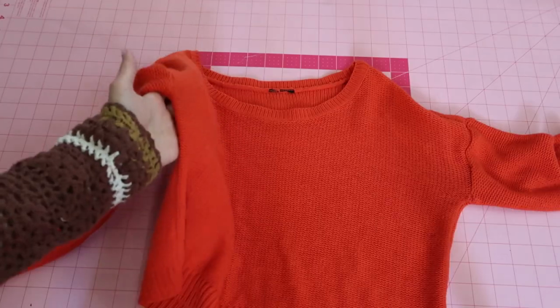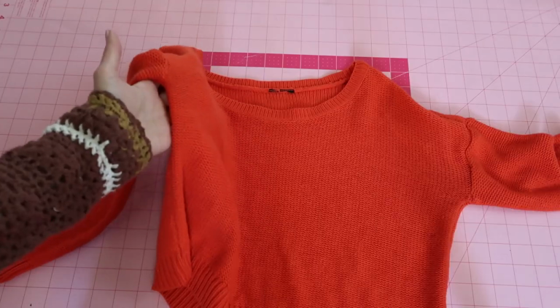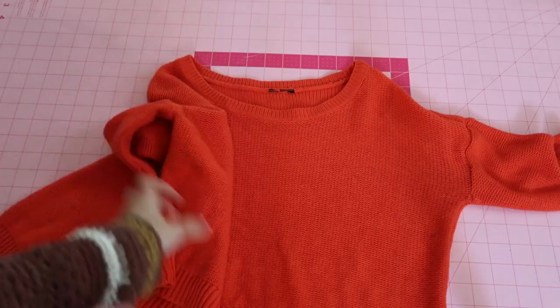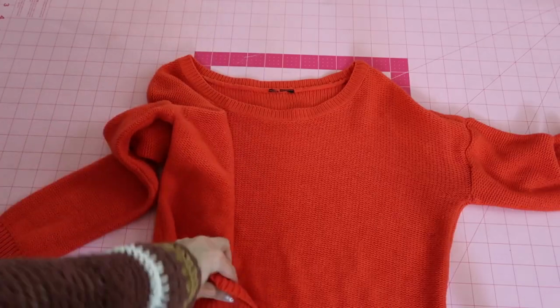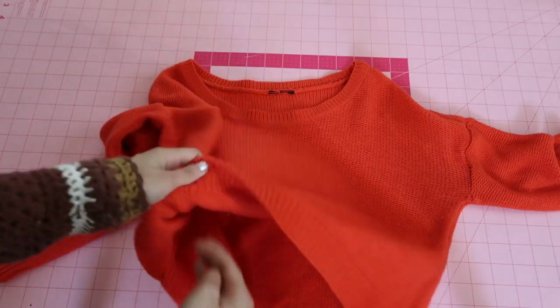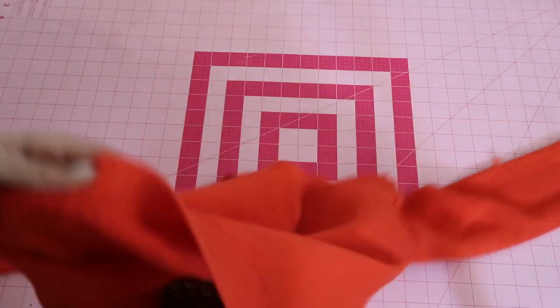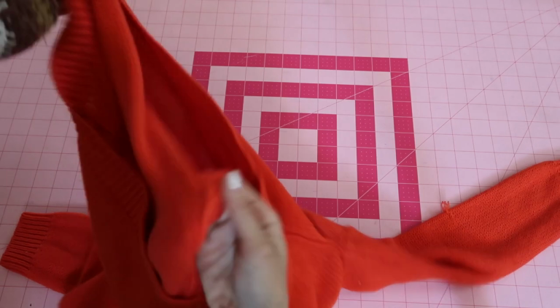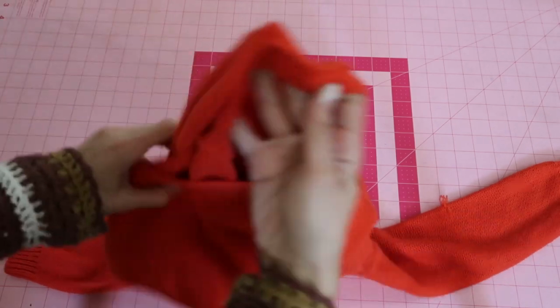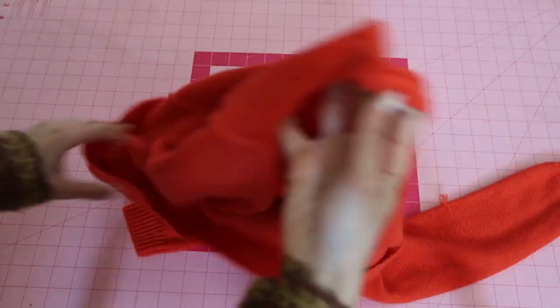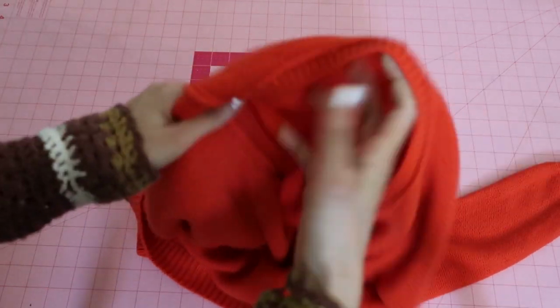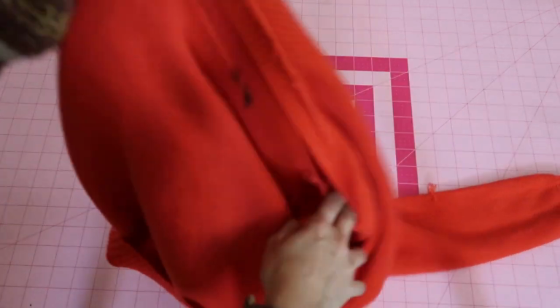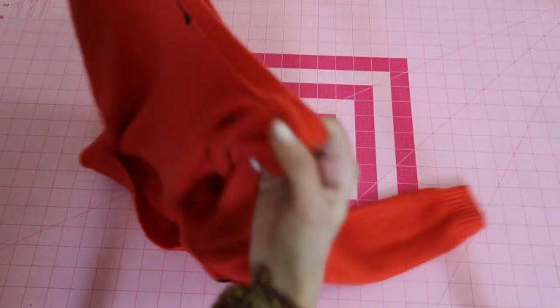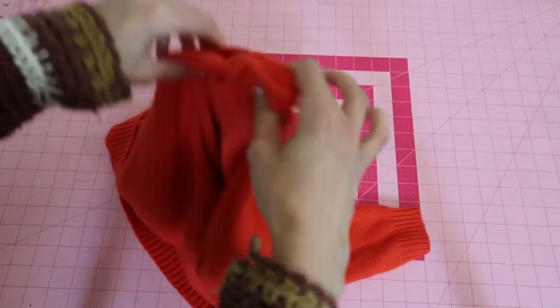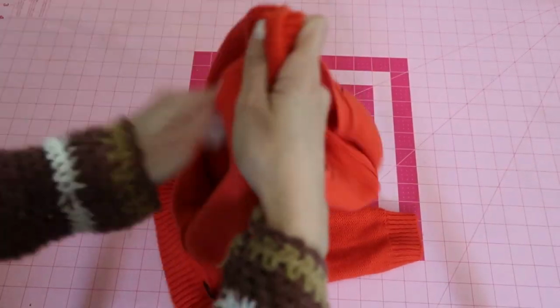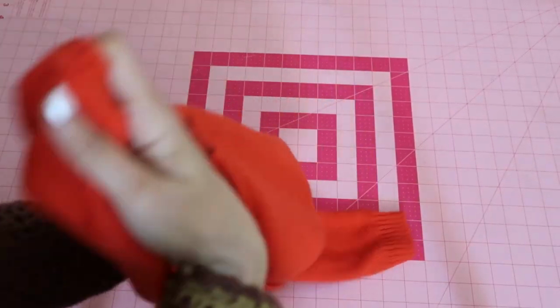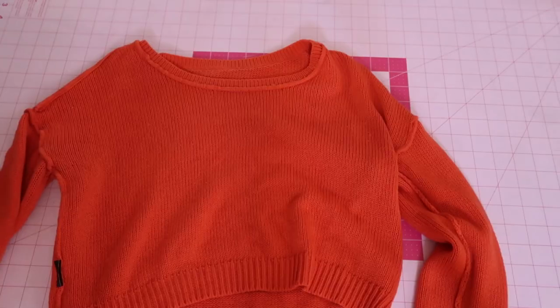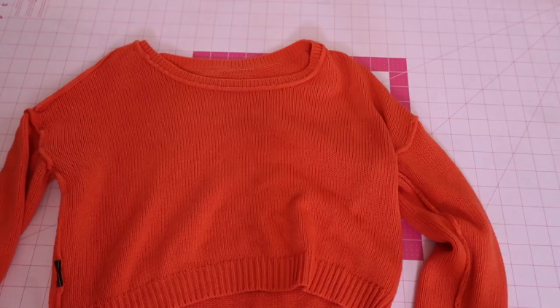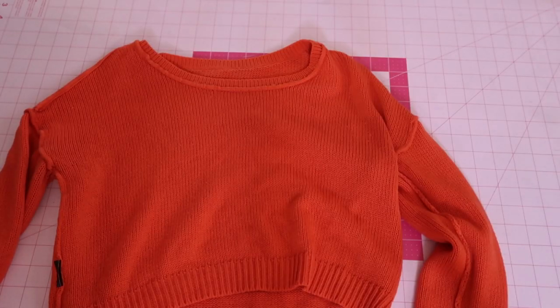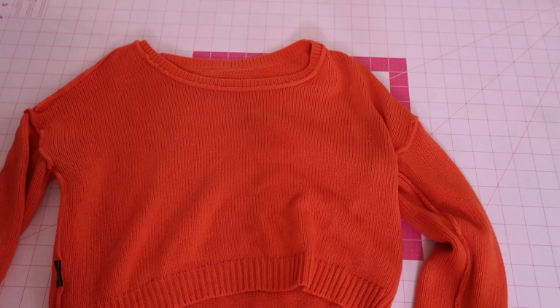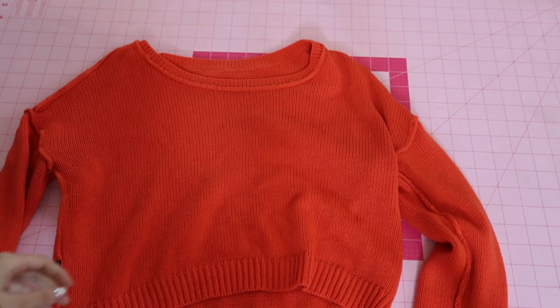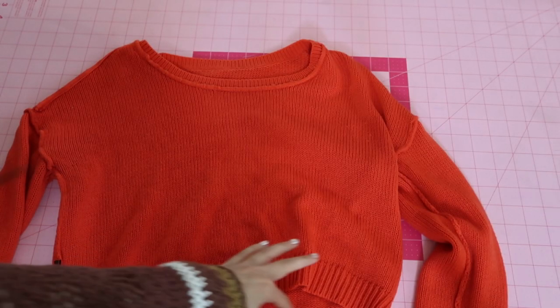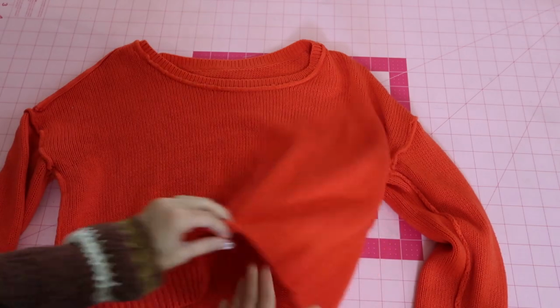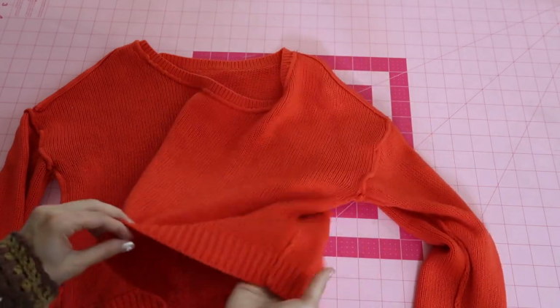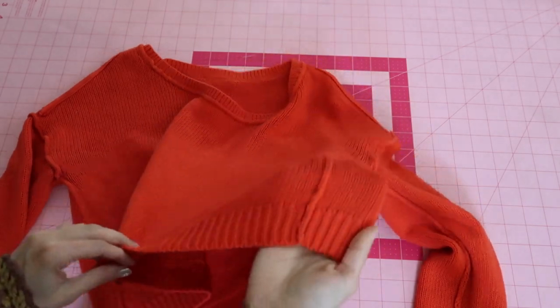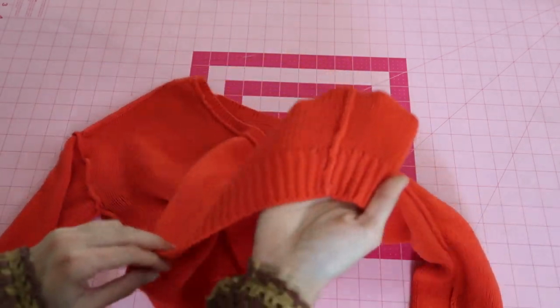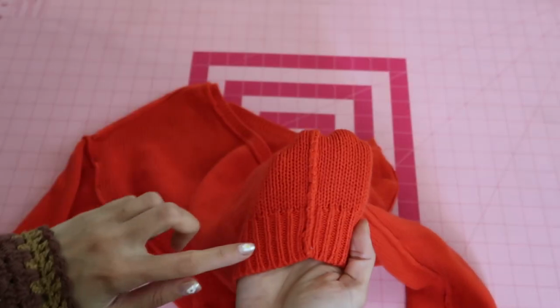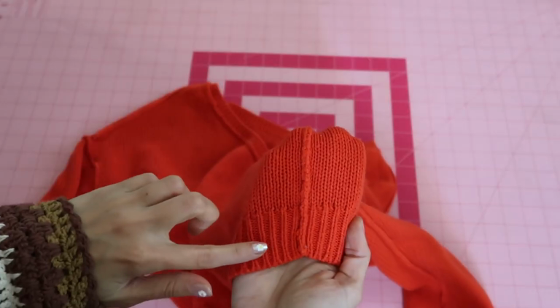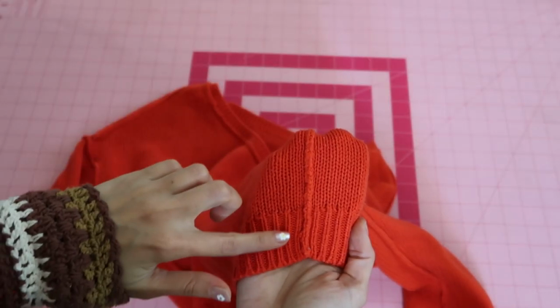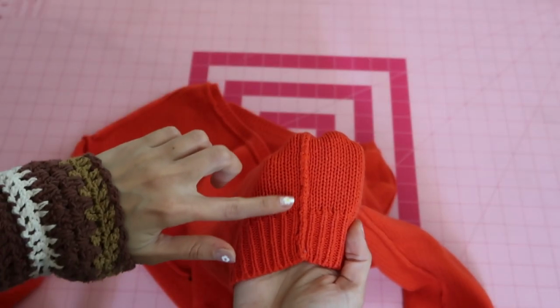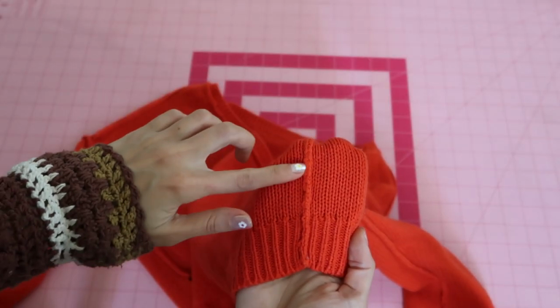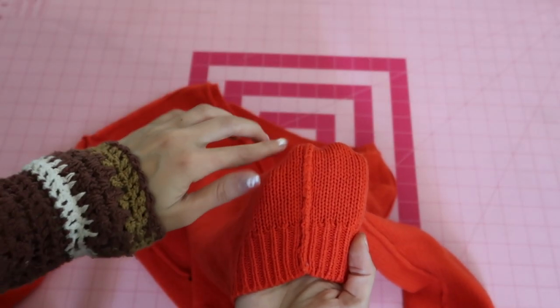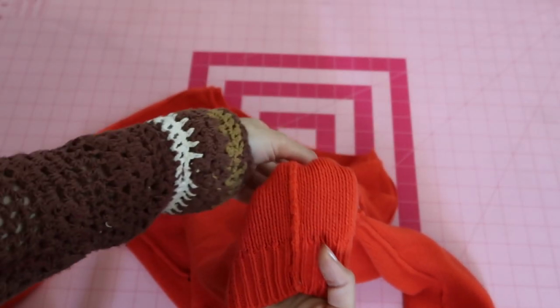The first thing you want to do is turn the sweater inside out so the seams are facing you. You want the seams facing you because this is where we're going to cut — we need all the pieces to be separated in order to start unraveling.